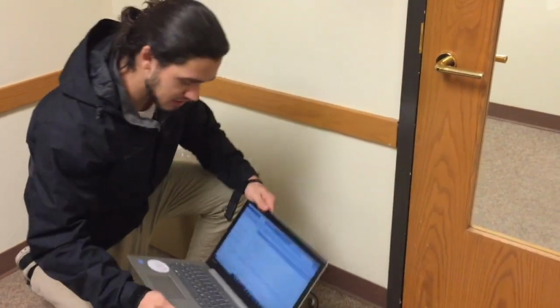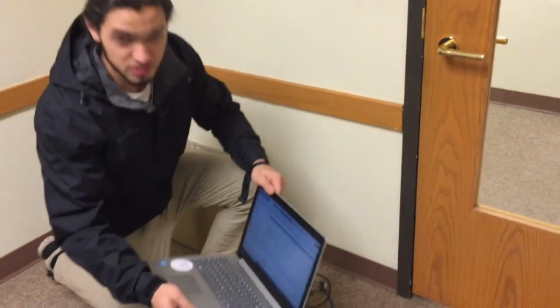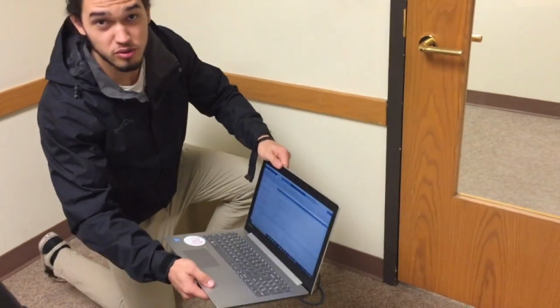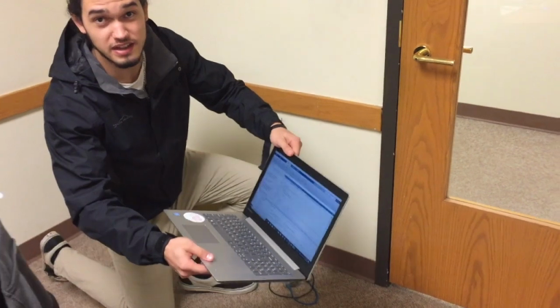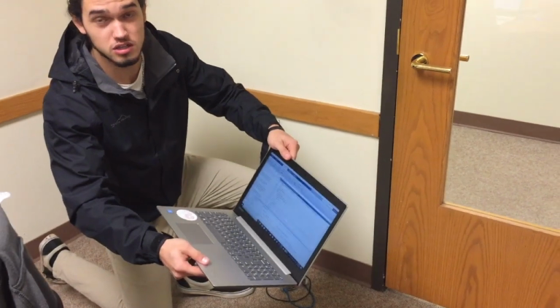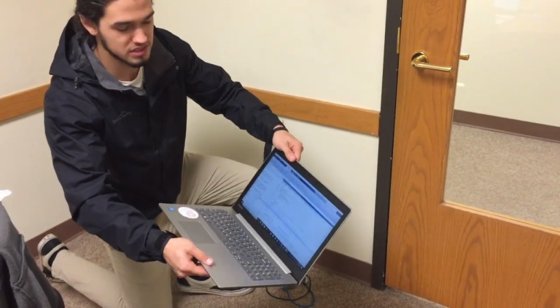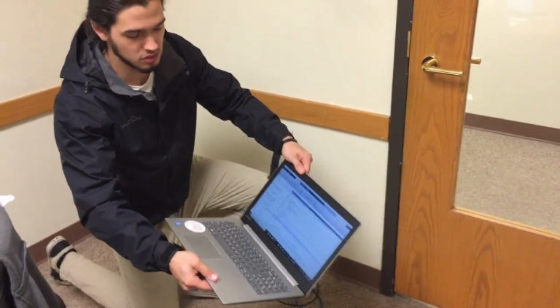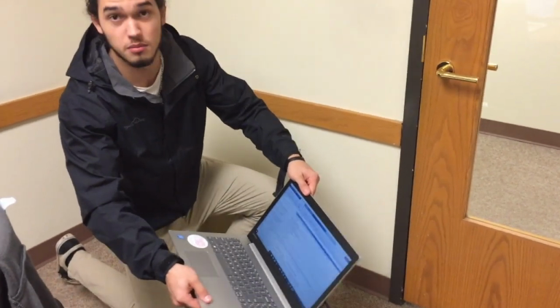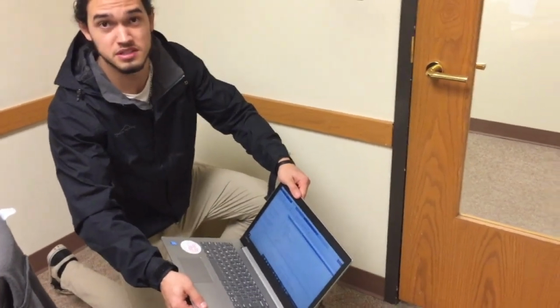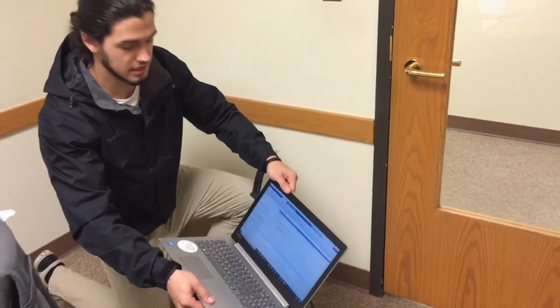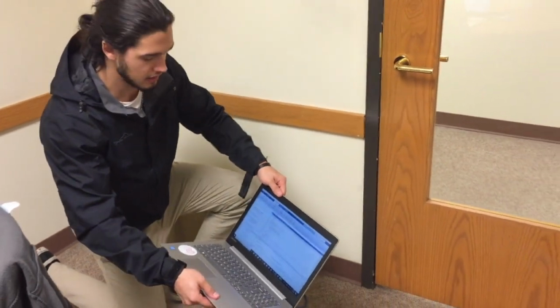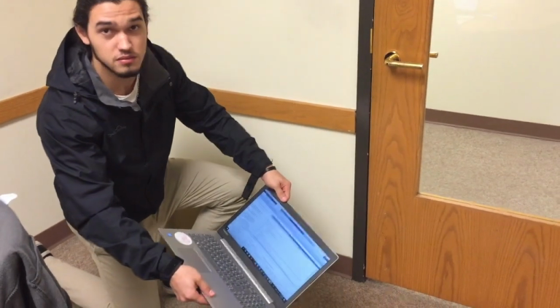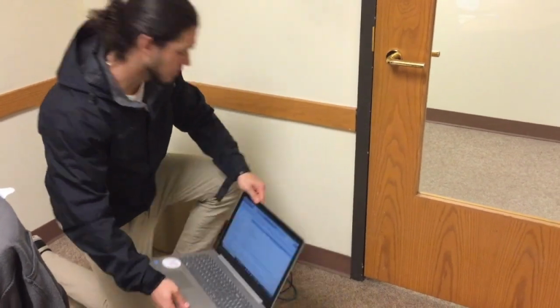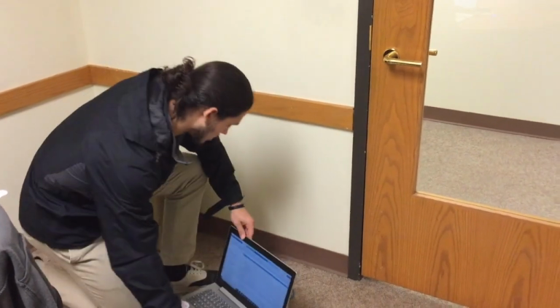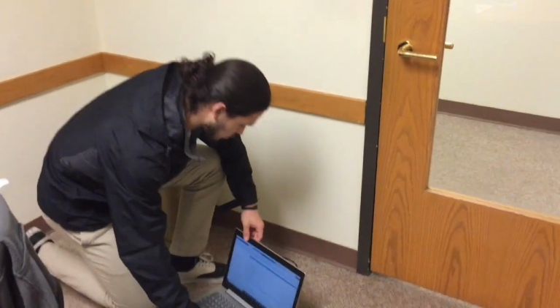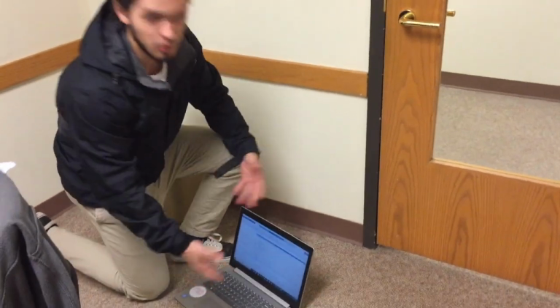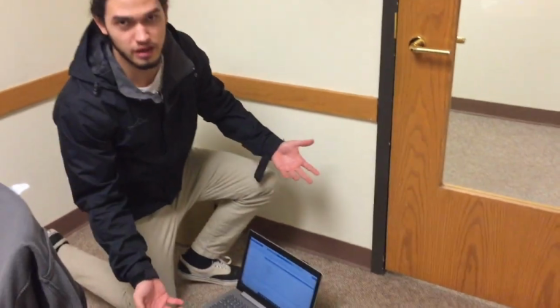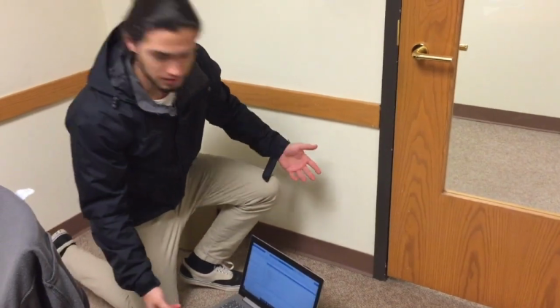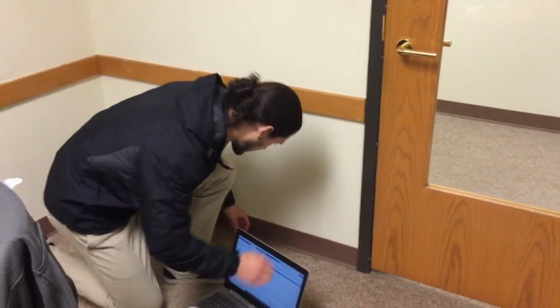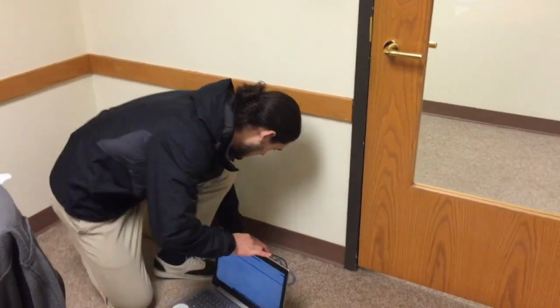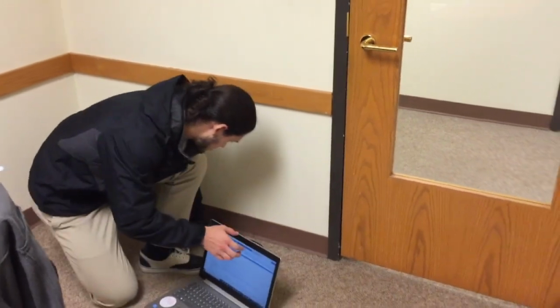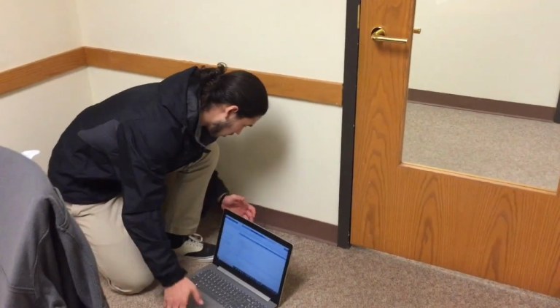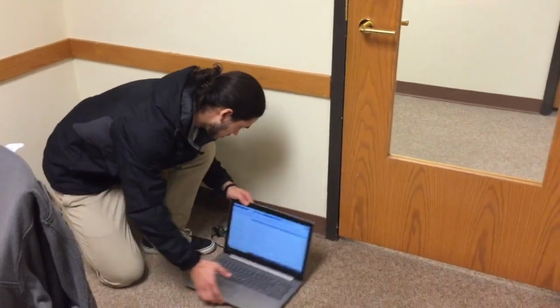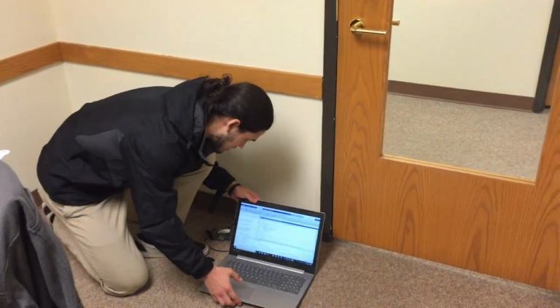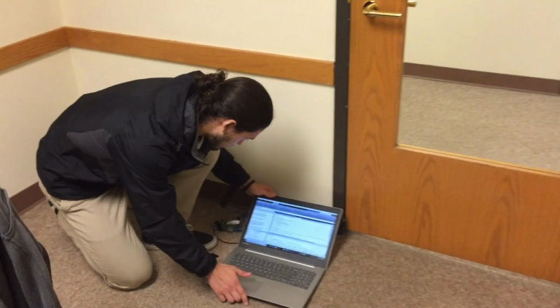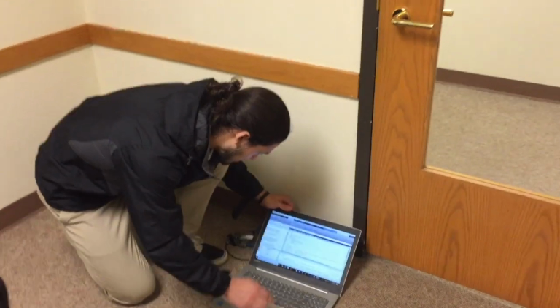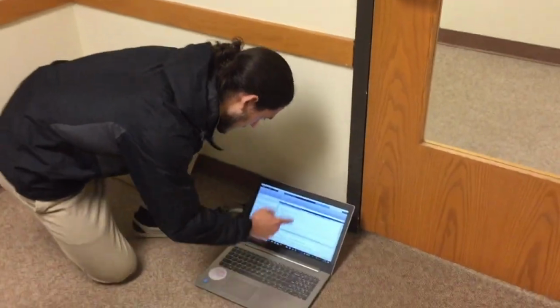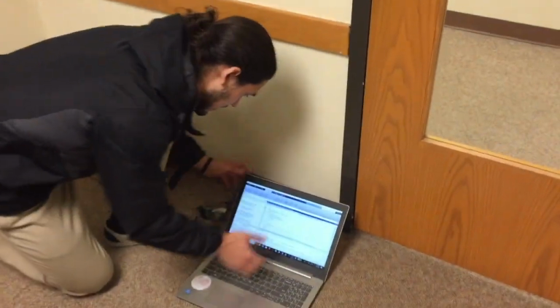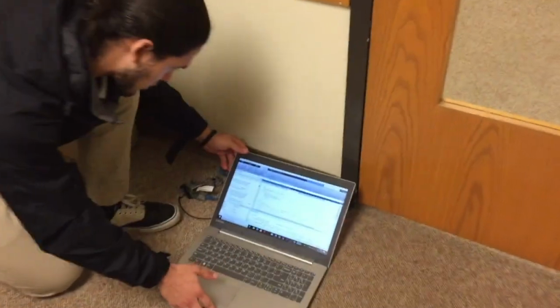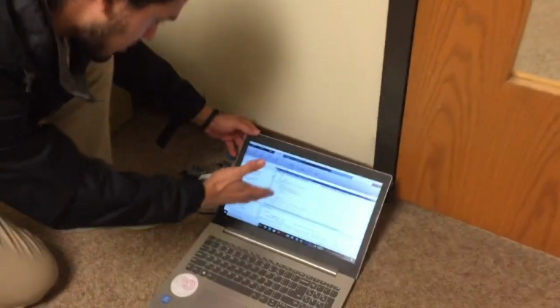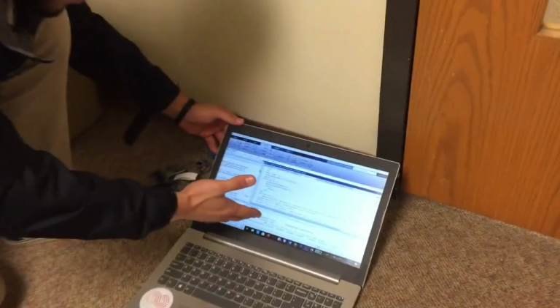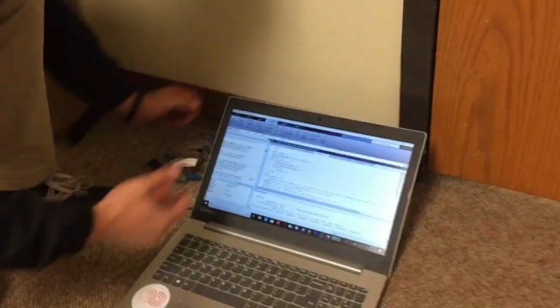This laptop is weatherproof. It's indestructible. We tested it with nuclear bombs and stuff like that, and it doesn't break. So you don't have to worry about water damage or anything like that. All you do is you pull up MATLAB, and you get your code and your program ready.